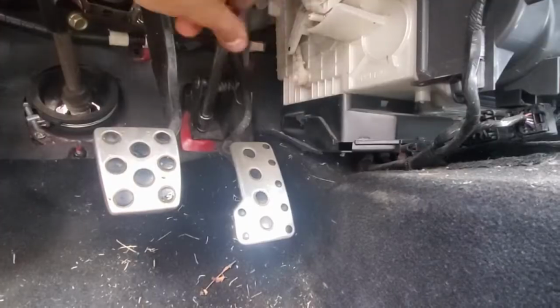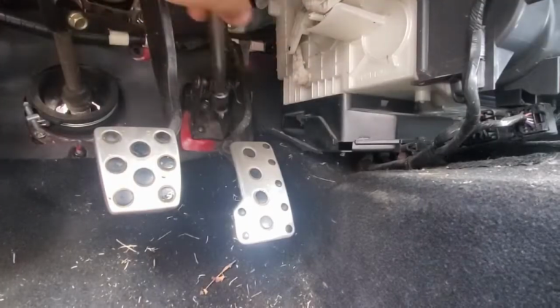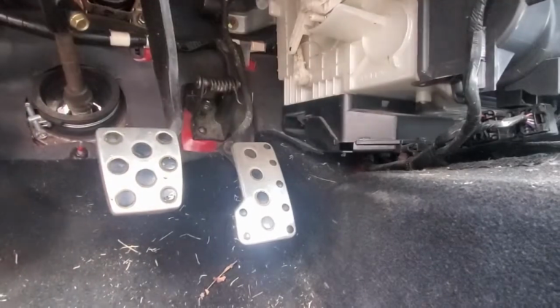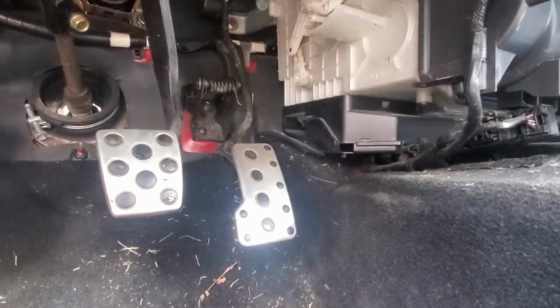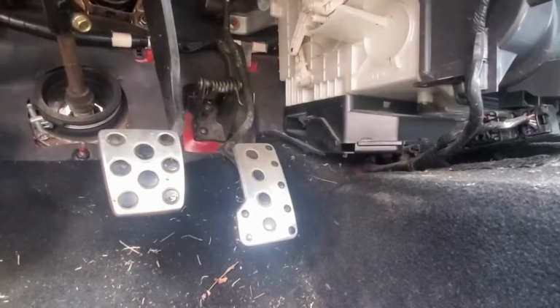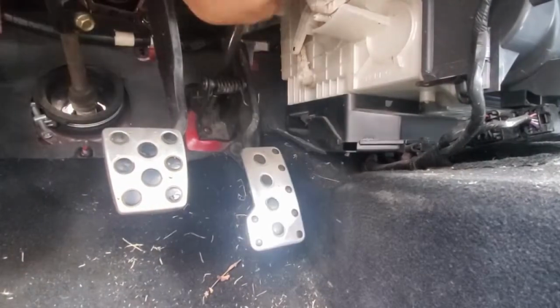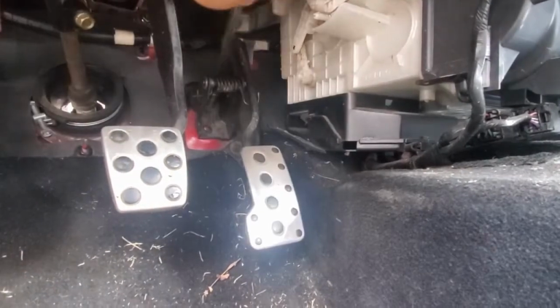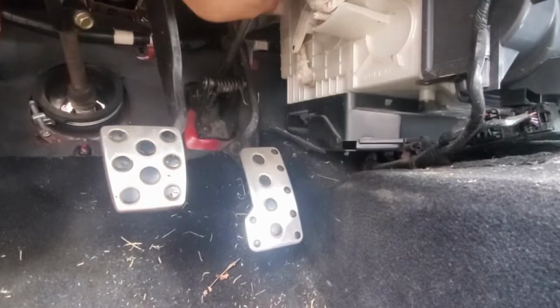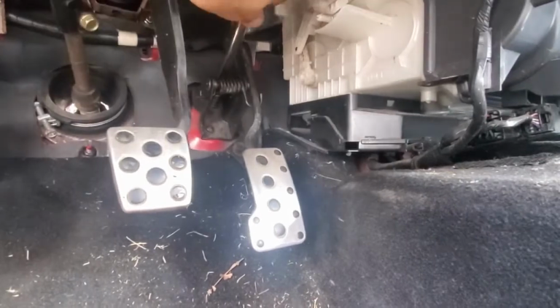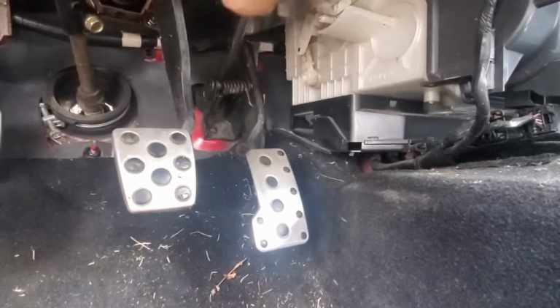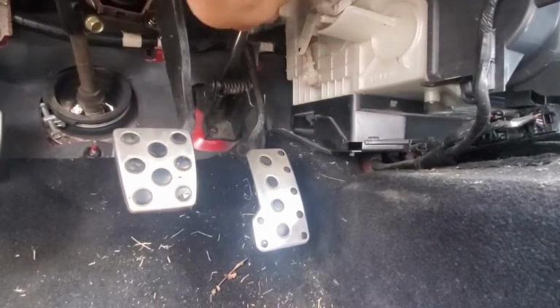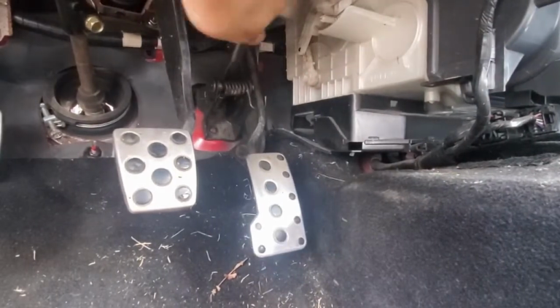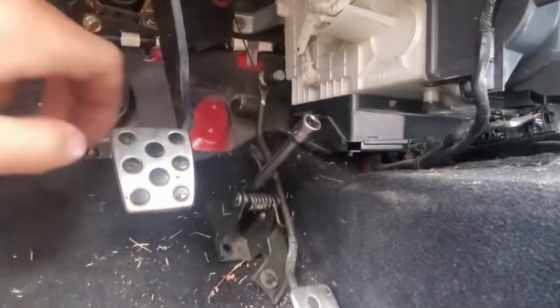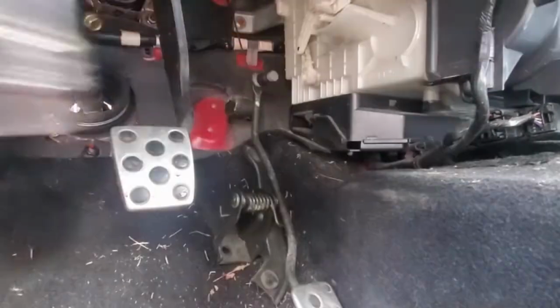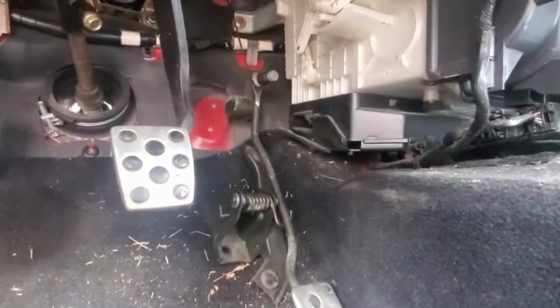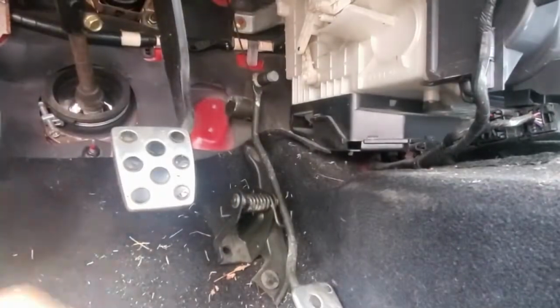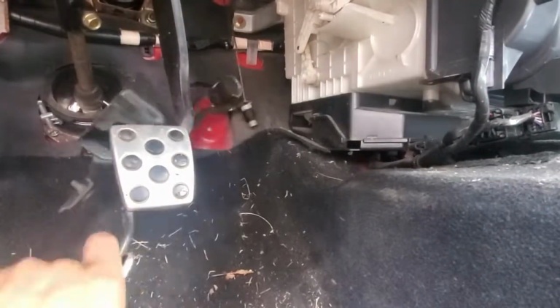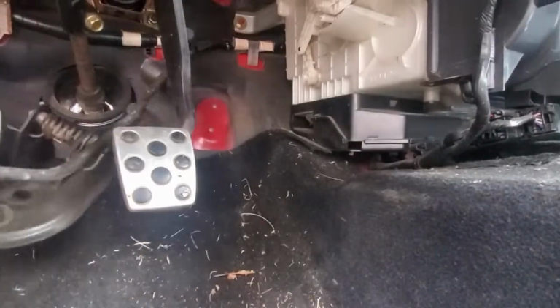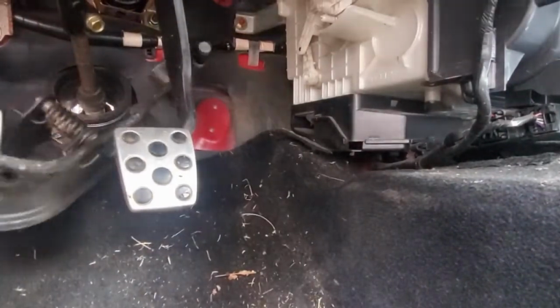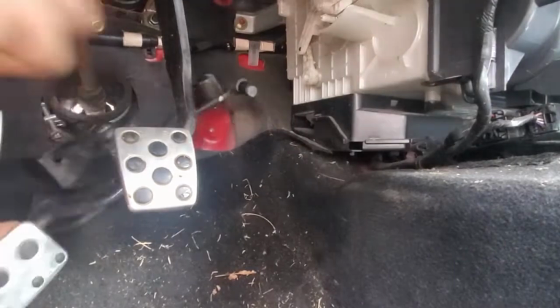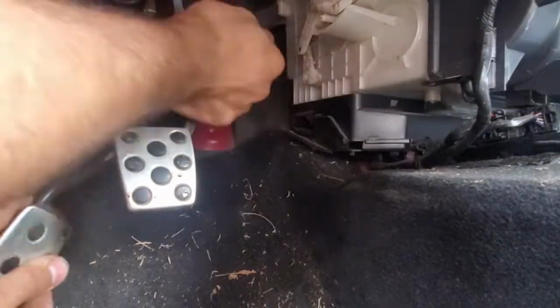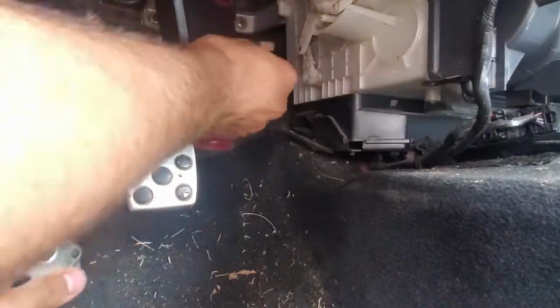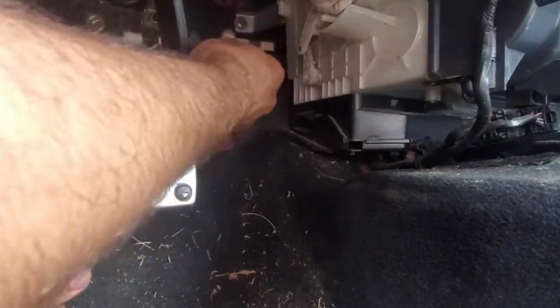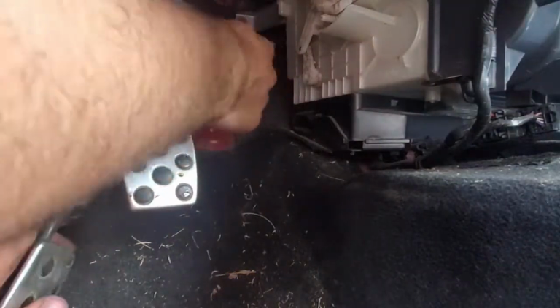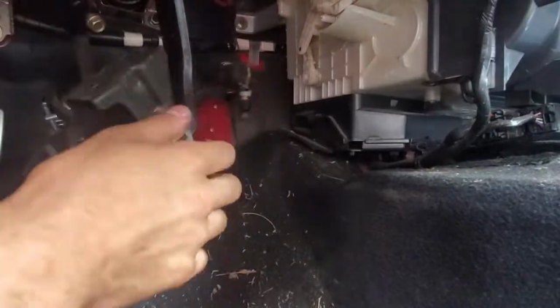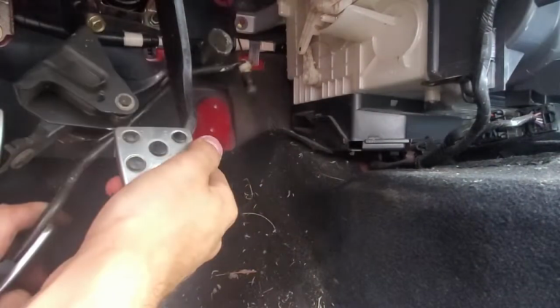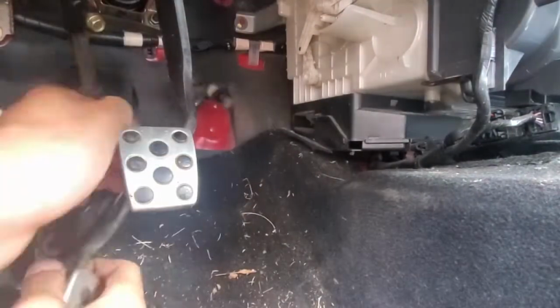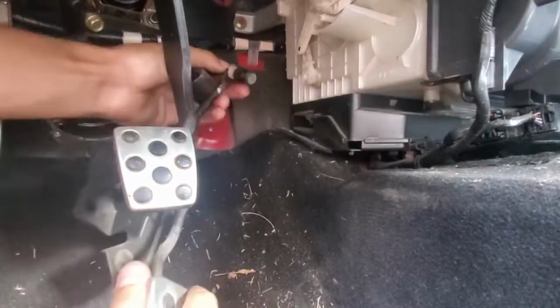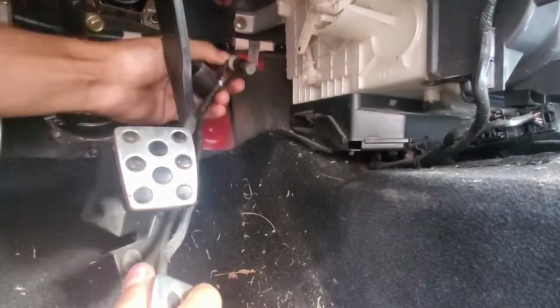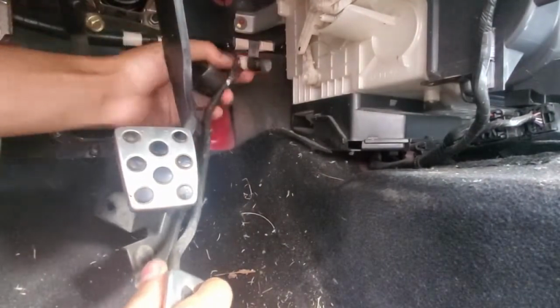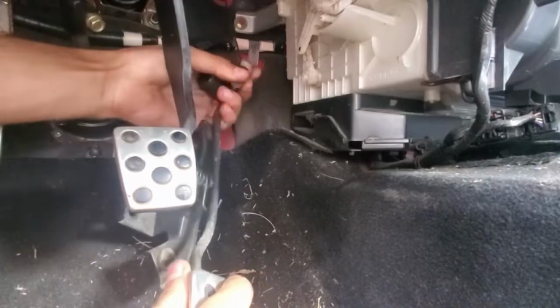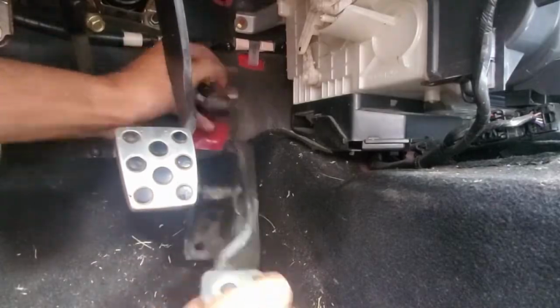Next is the throttle pedal. This car has a drive-by-cable setup, but because this is a newer motor, it needs a drive-by-wire pedal. To remove the pedal, just undo the four bolts to the firewall. Then you have to push in the cable slightly and pull it up from the pedal.